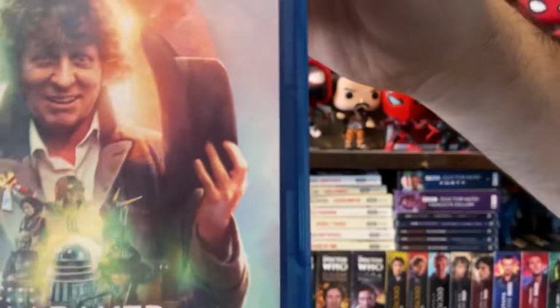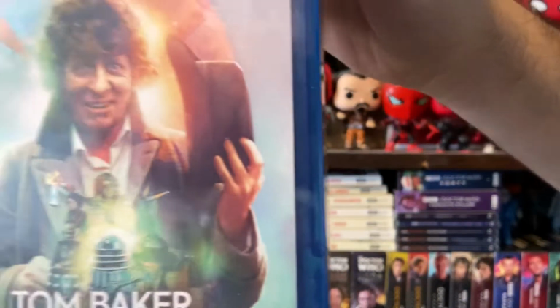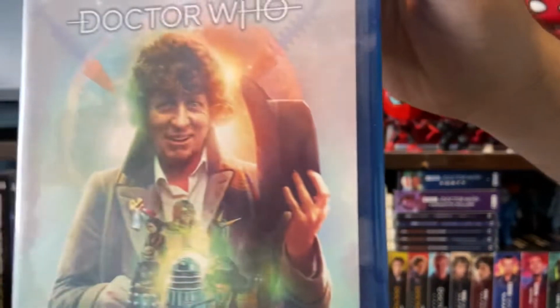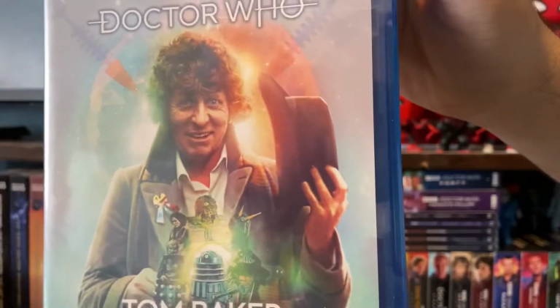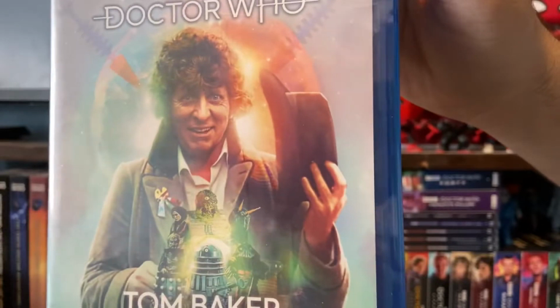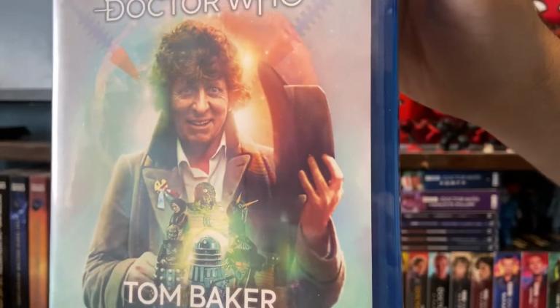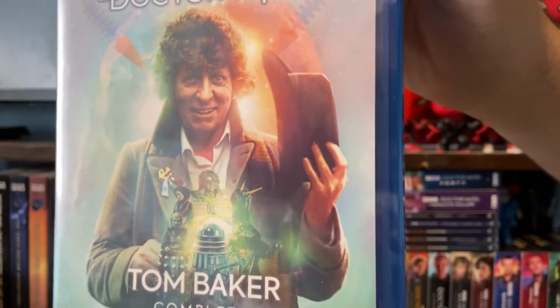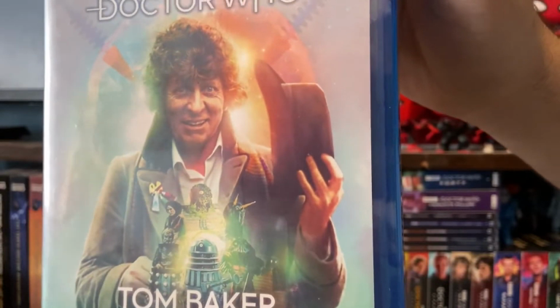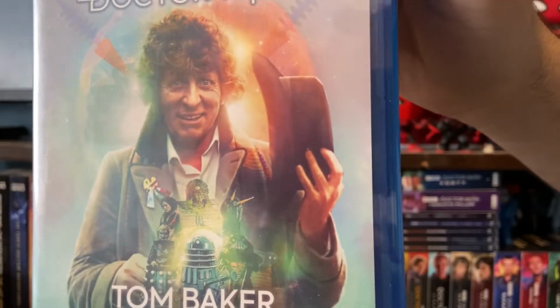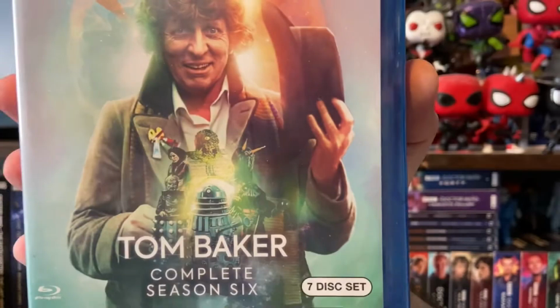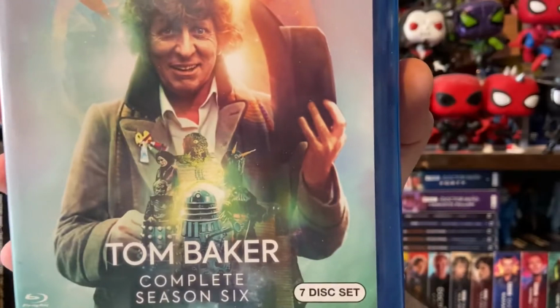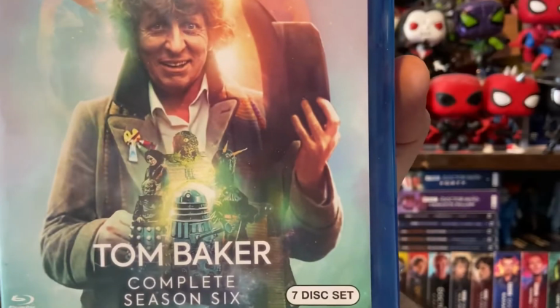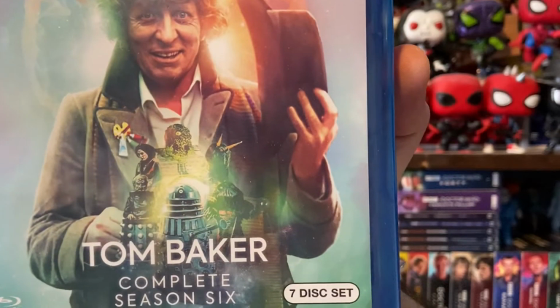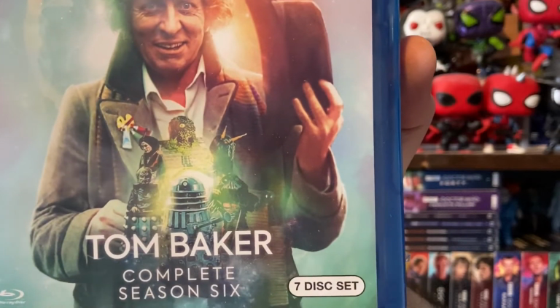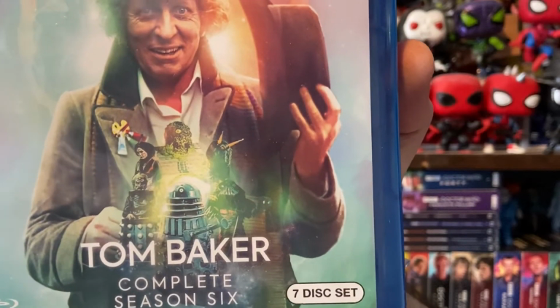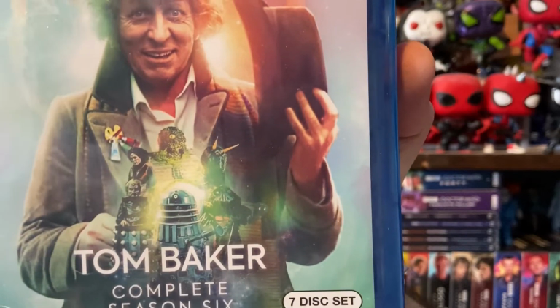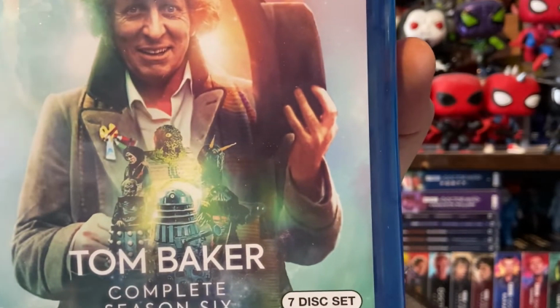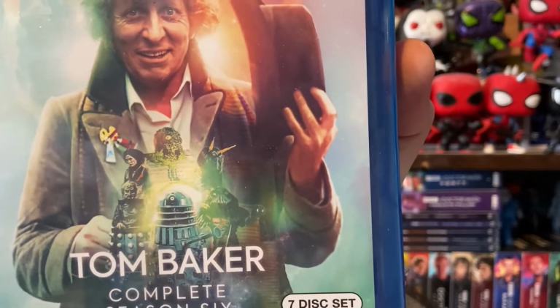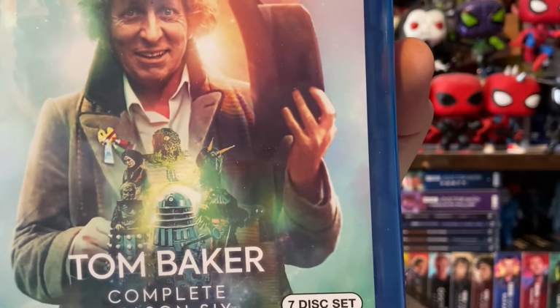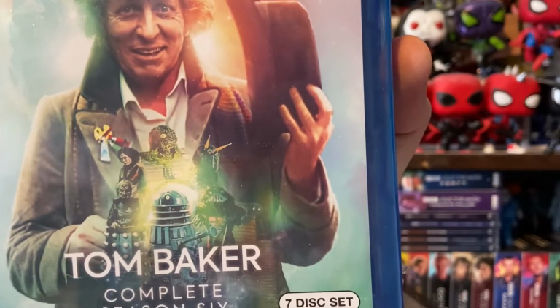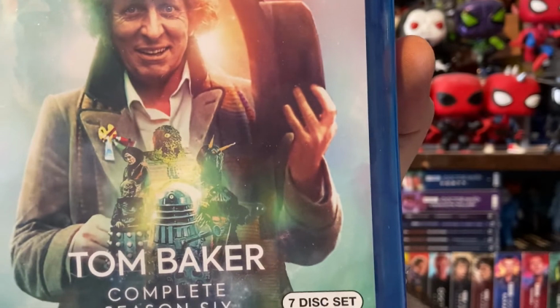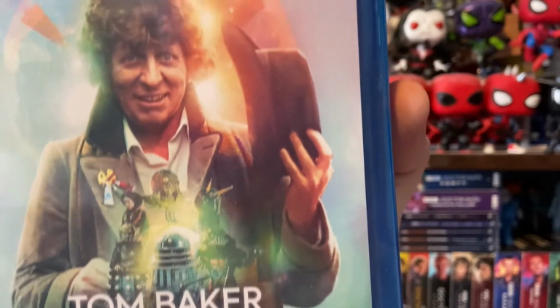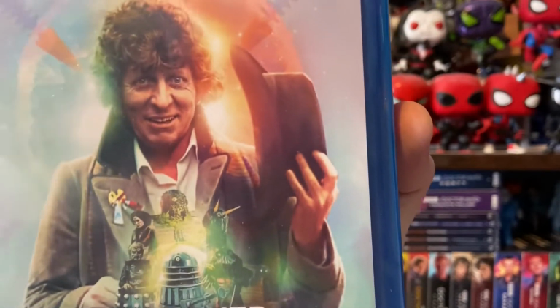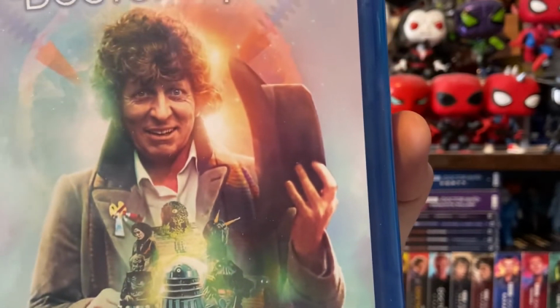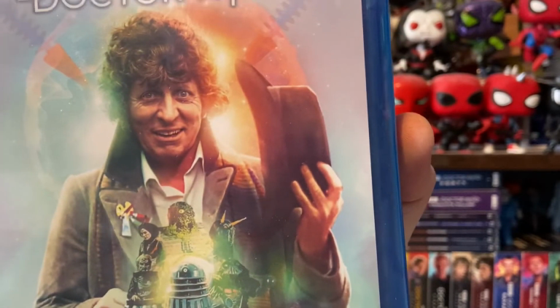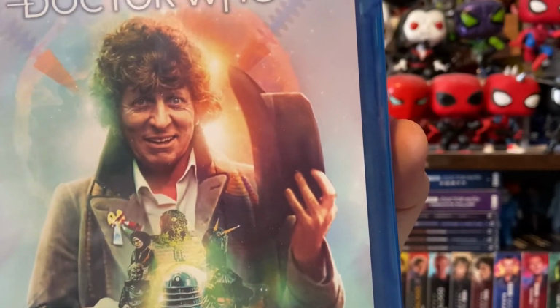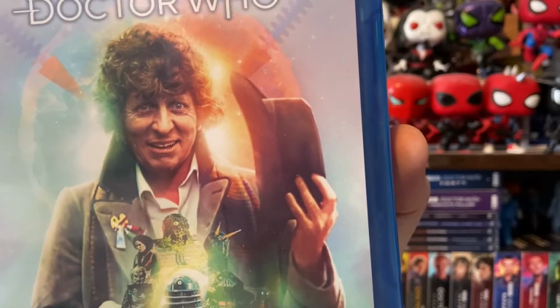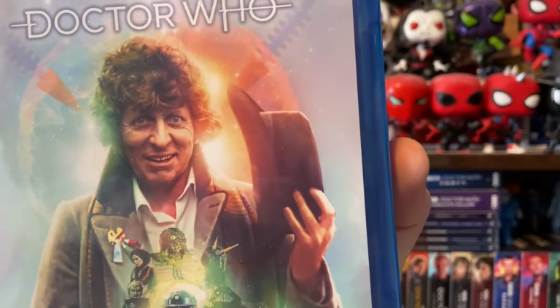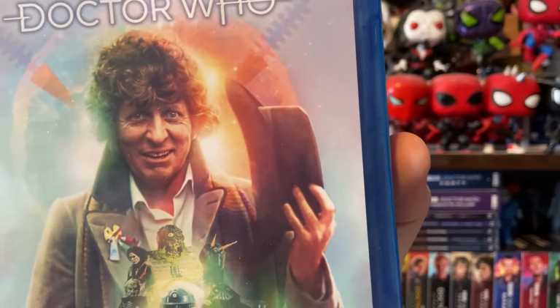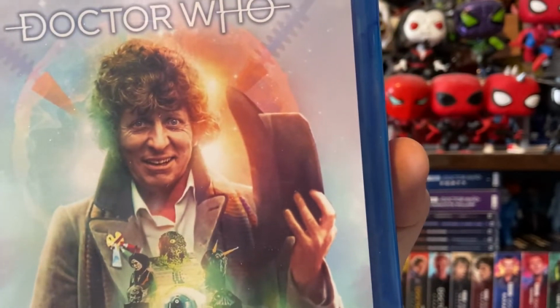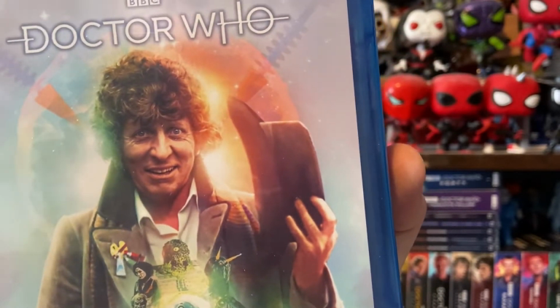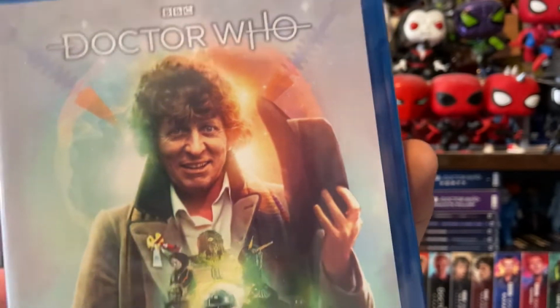Here's a closer look at the amazing cover by Lee Binding, featuring some of the monsters and villains that the Doctor met during the season. I think that's also a great photo of Tom Baker they chose.